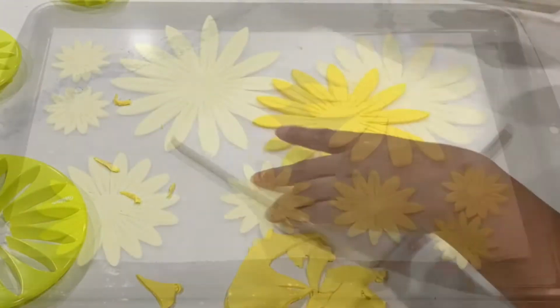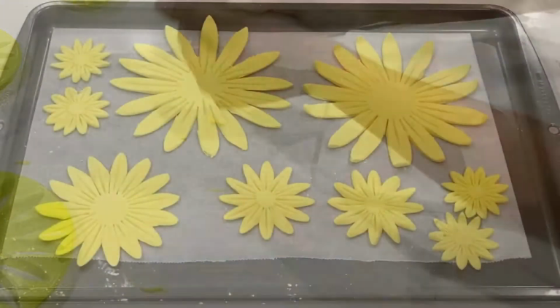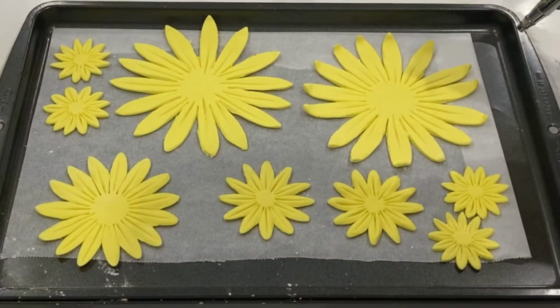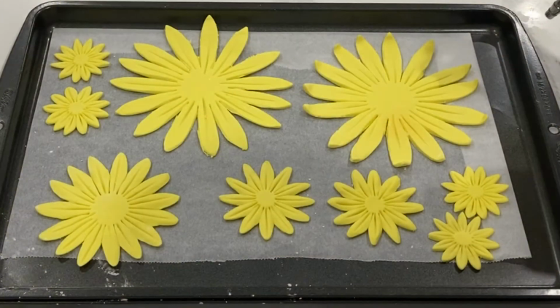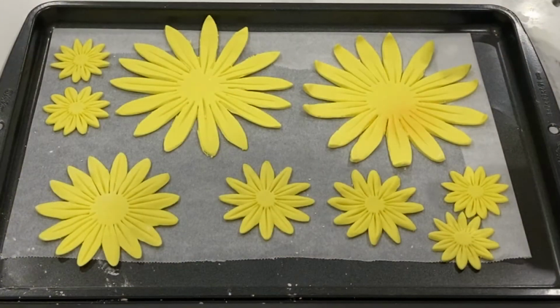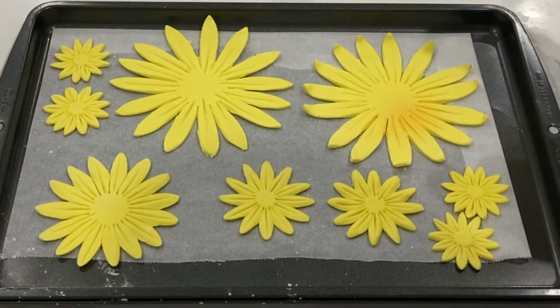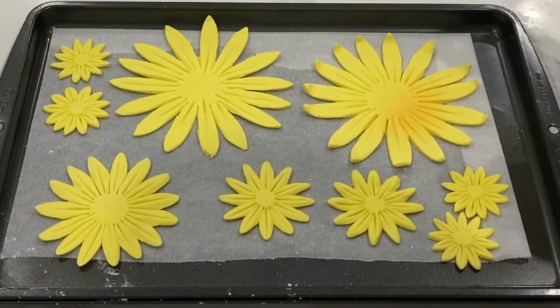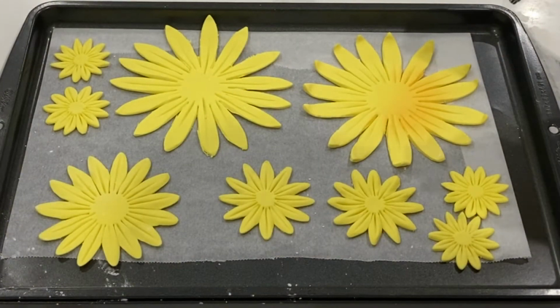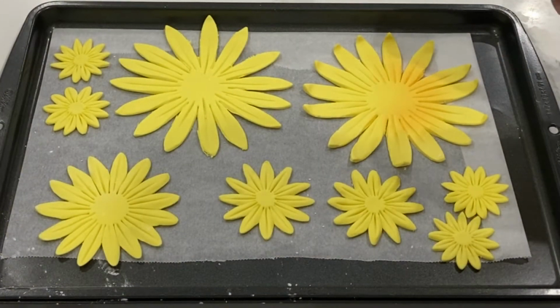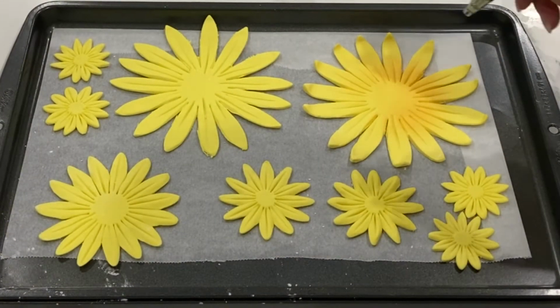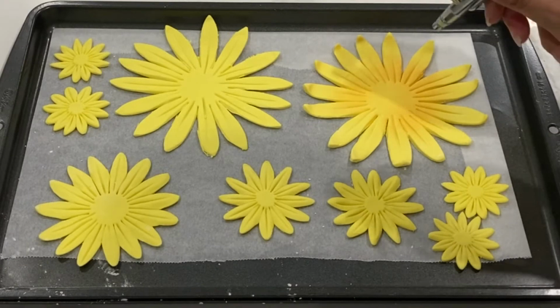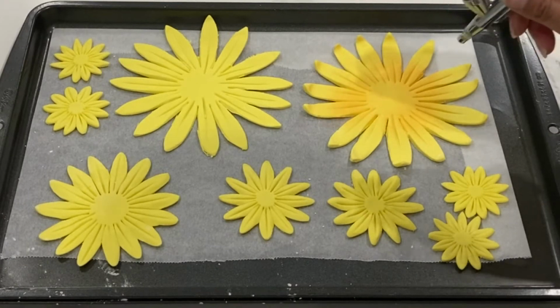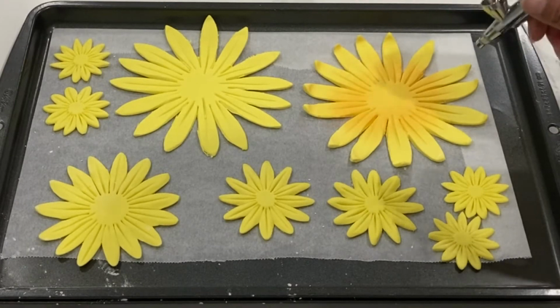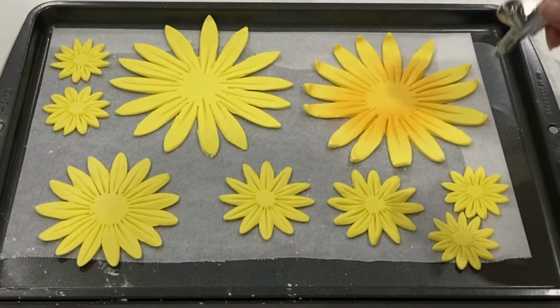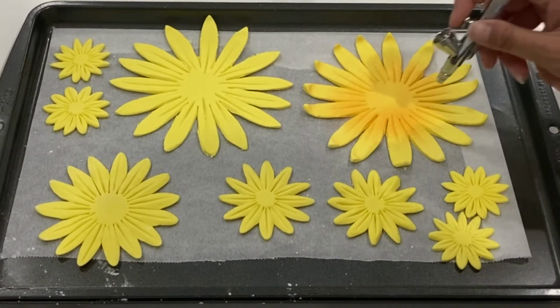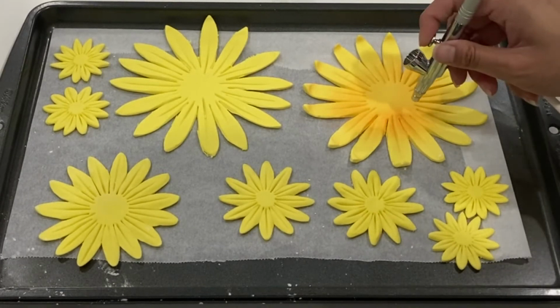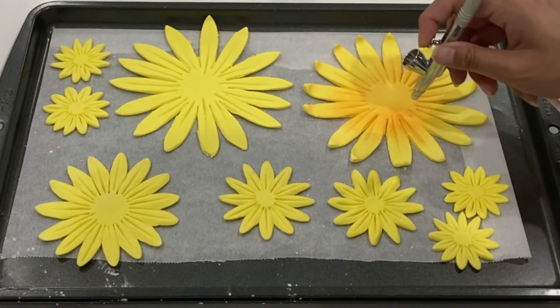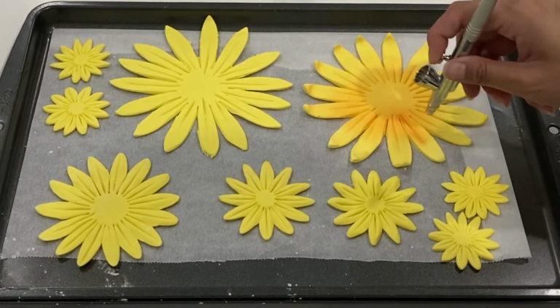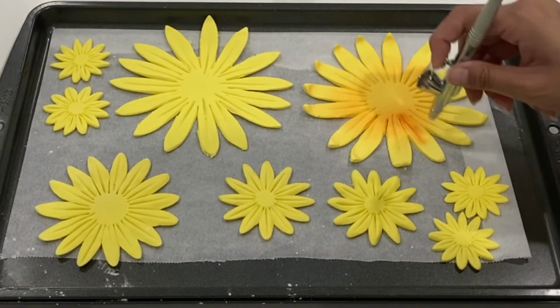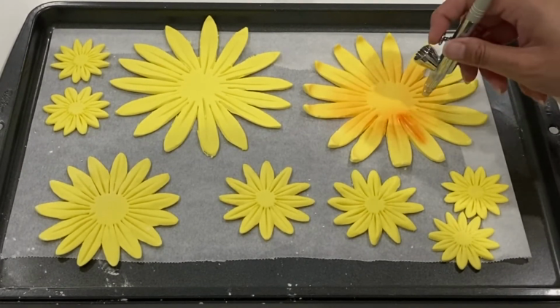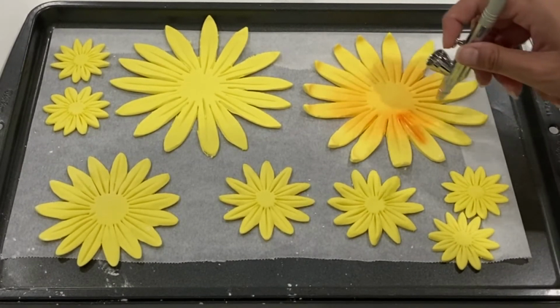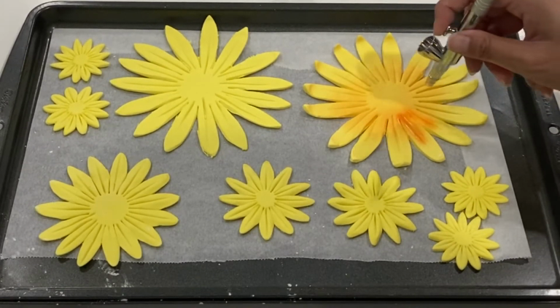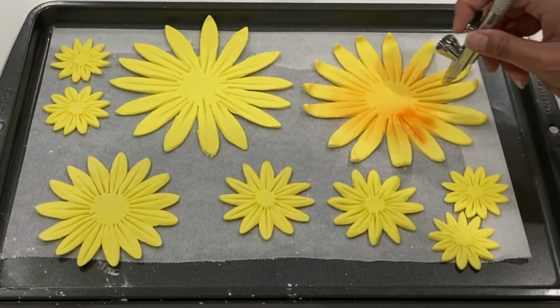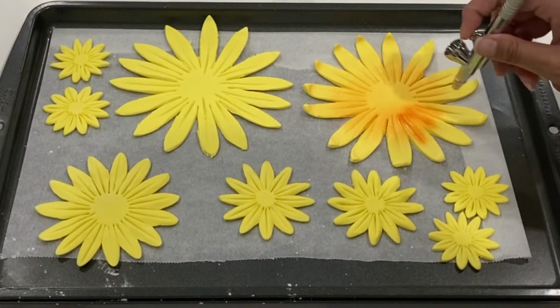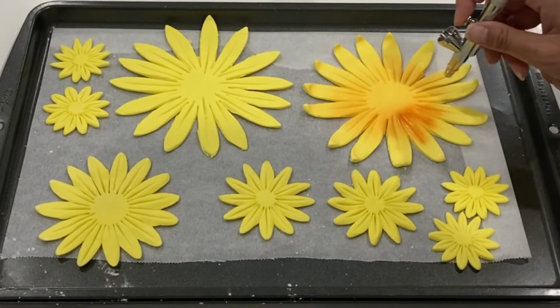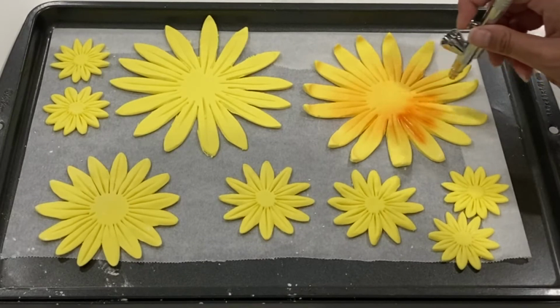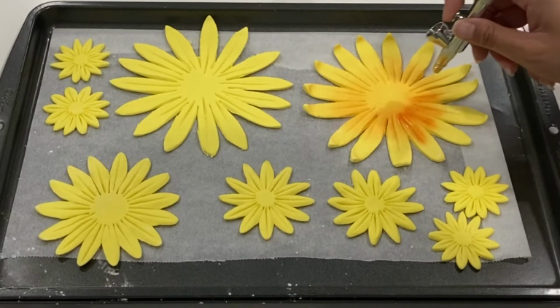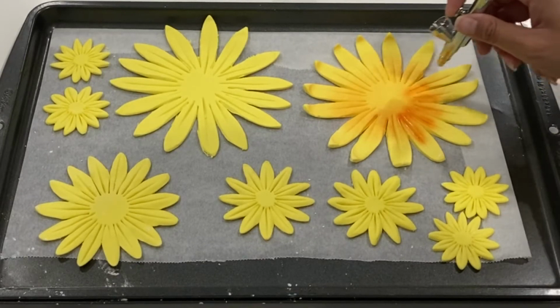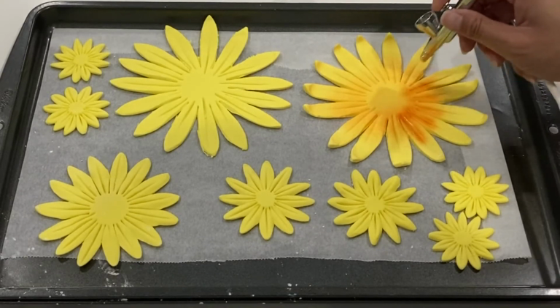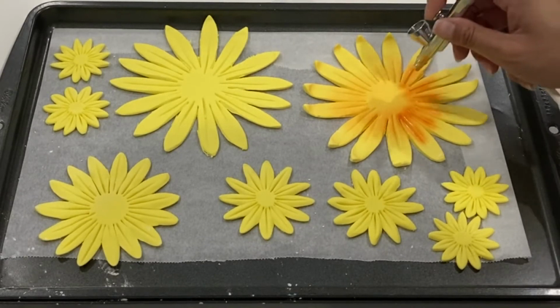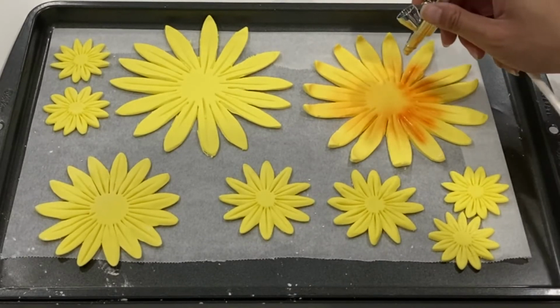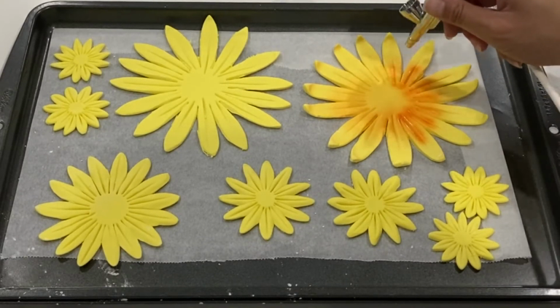Once you have all of them cut out, you can go ahead and airbrush with a little bit of orange. If you don't want to have an orangey tinge to your sunflowers, then you could go in with some gold — anything that's just a little bit darker than yellow.